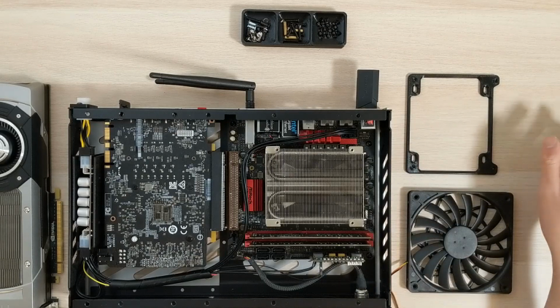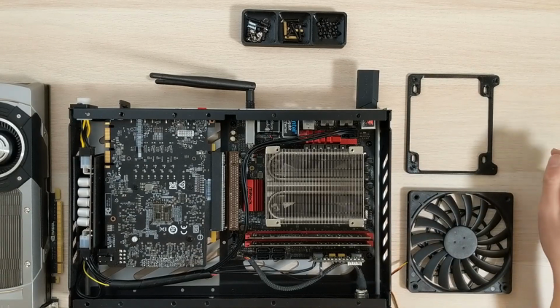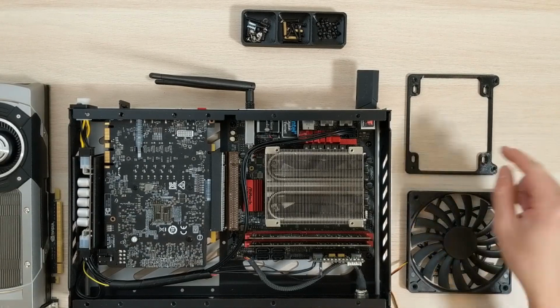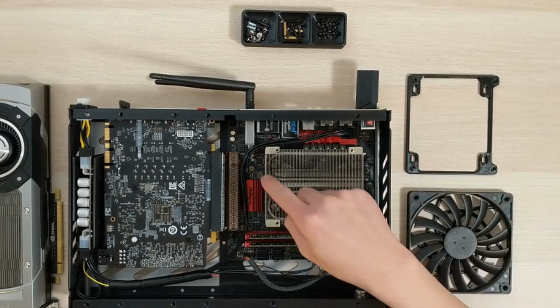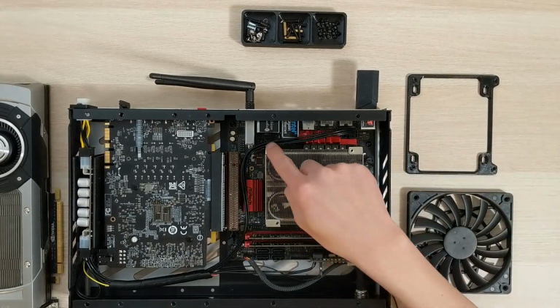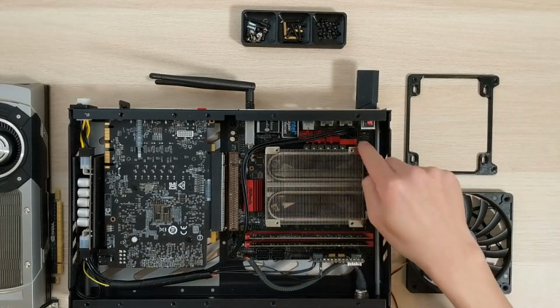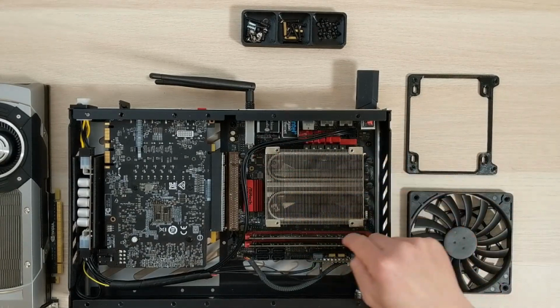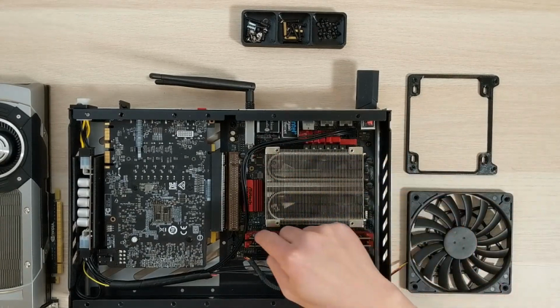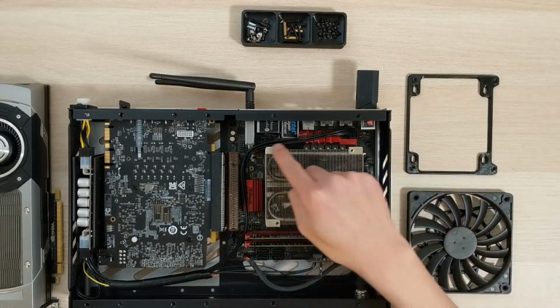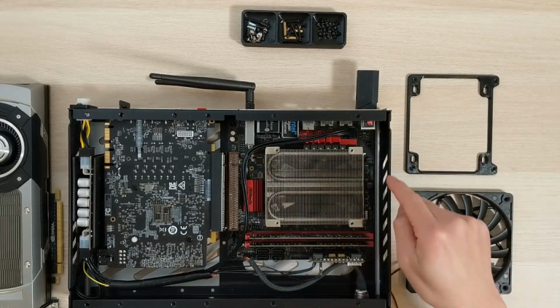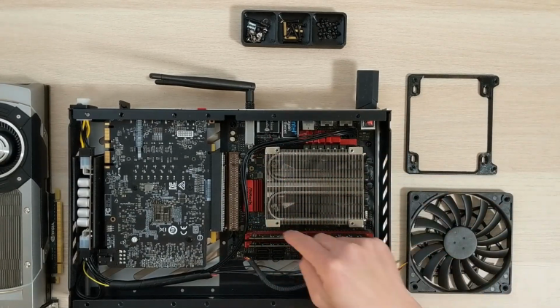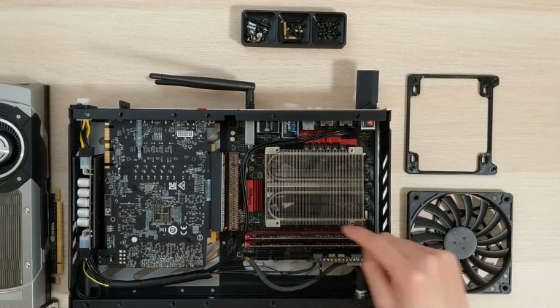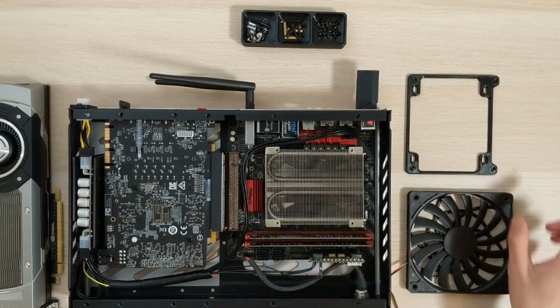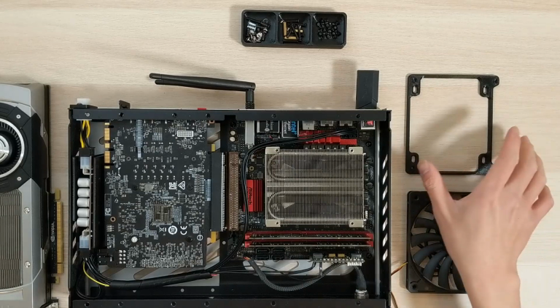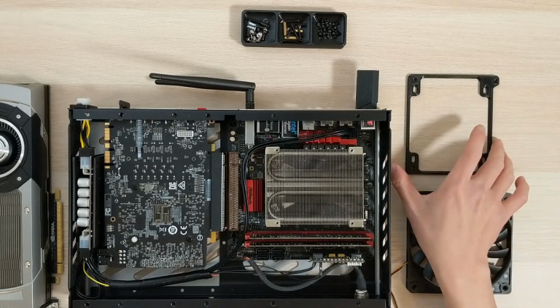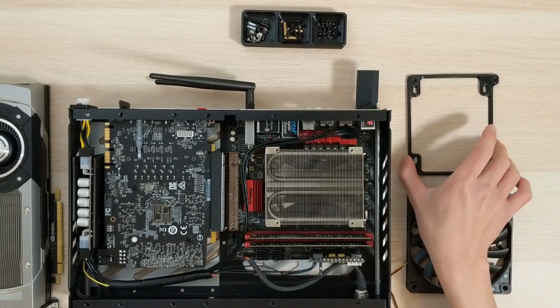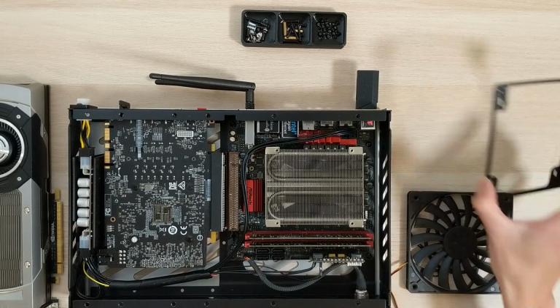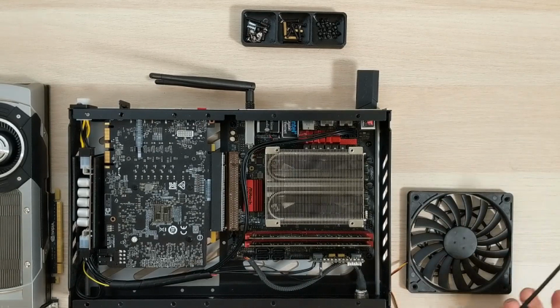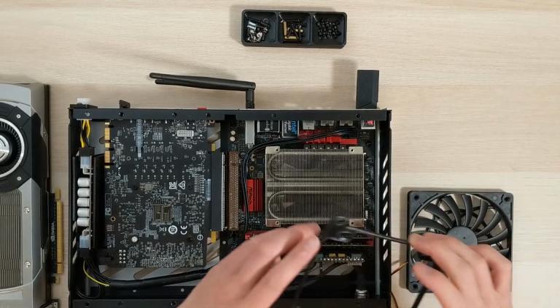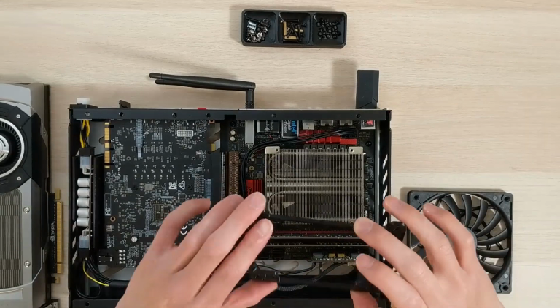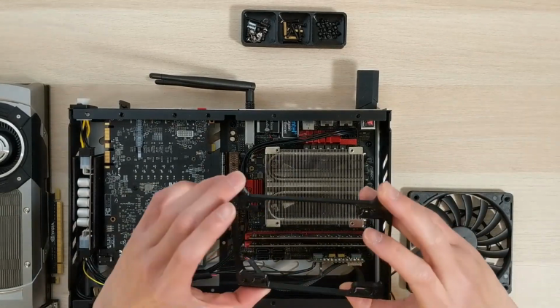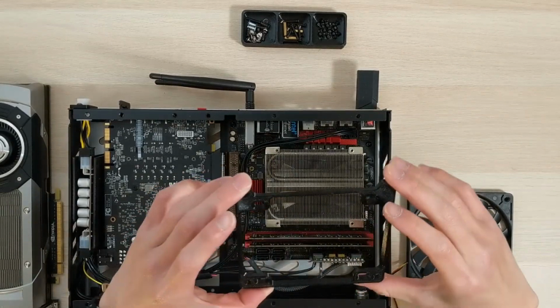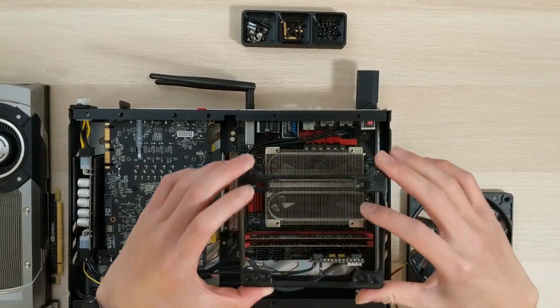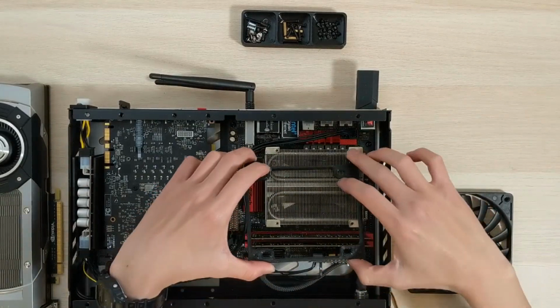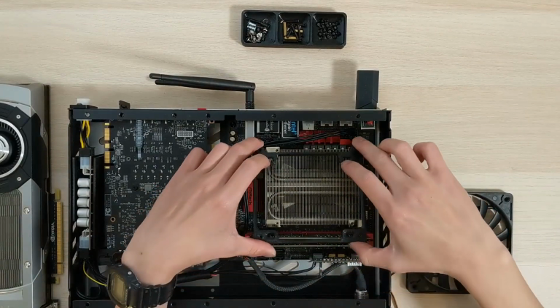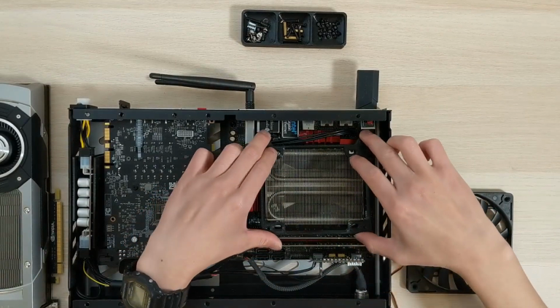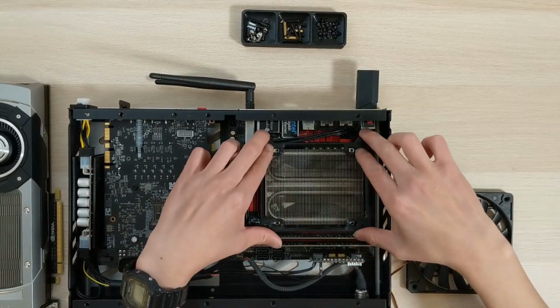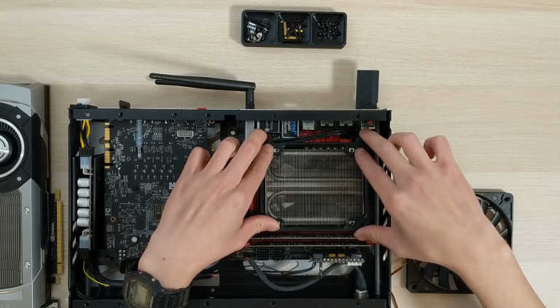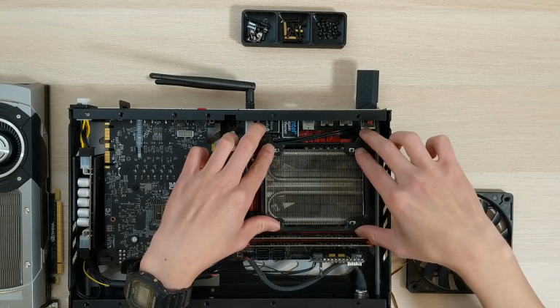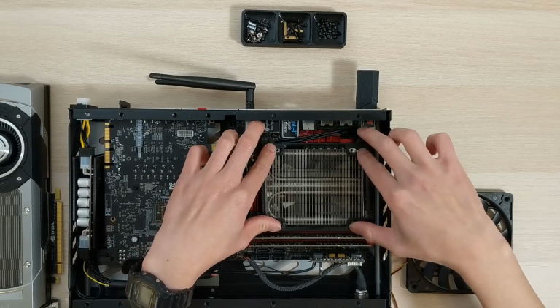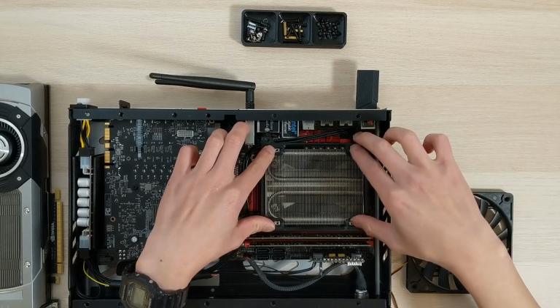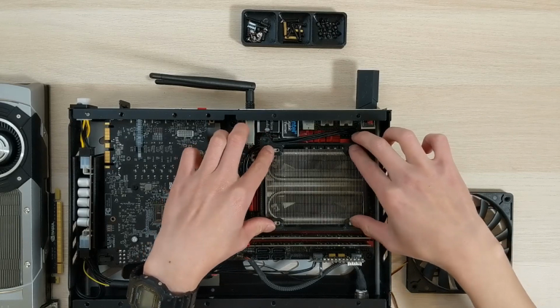First, you must make sure you have clearance around your motherboard. Once you confirm that you do, just grab your fan adapter and place it on the heat sink.